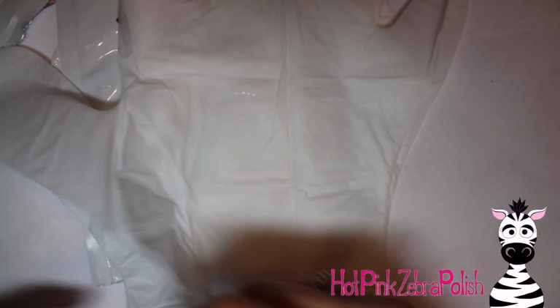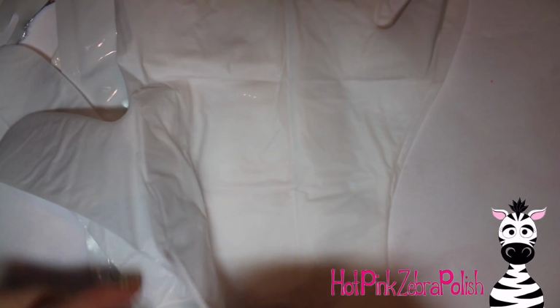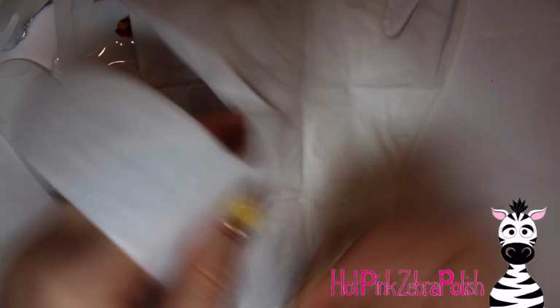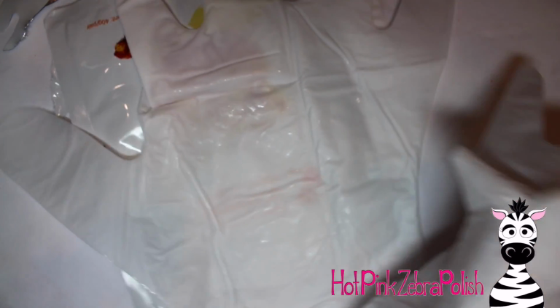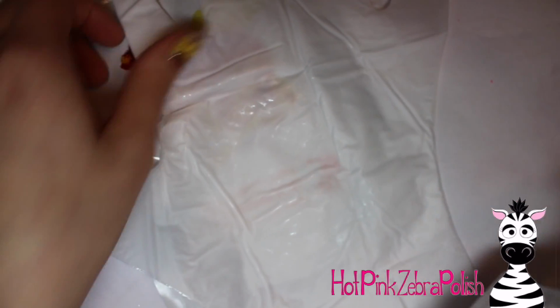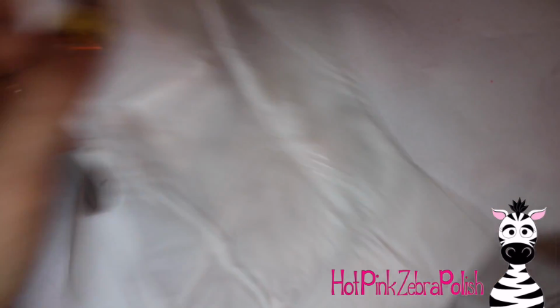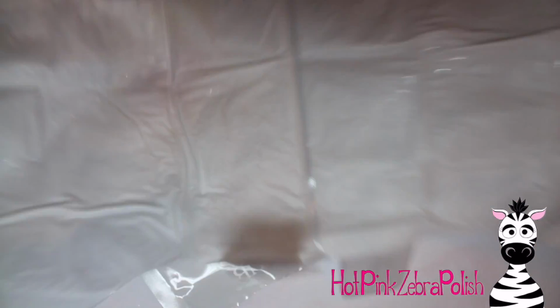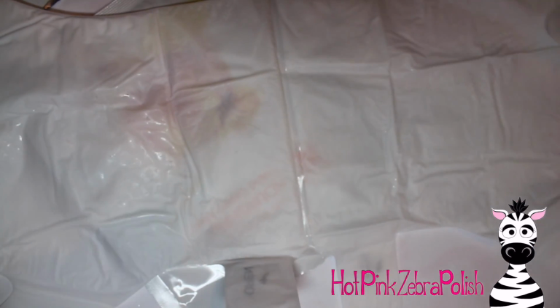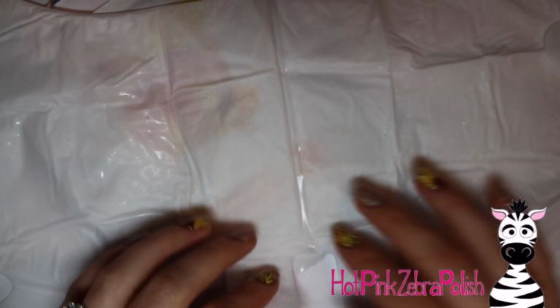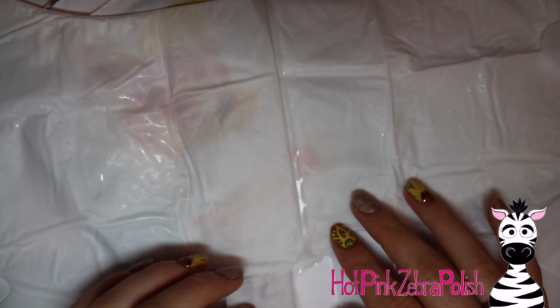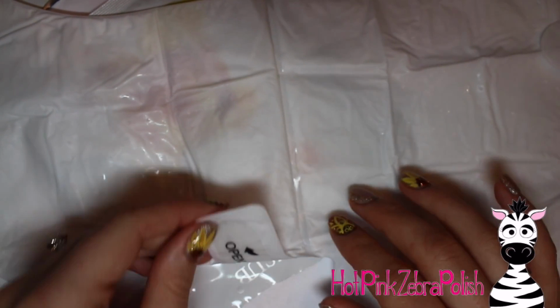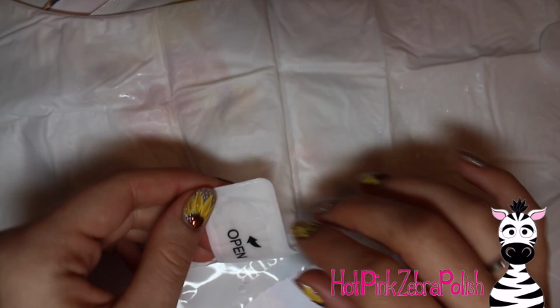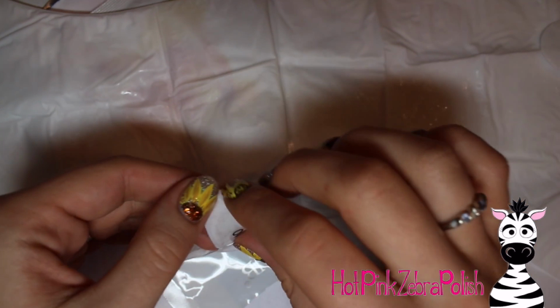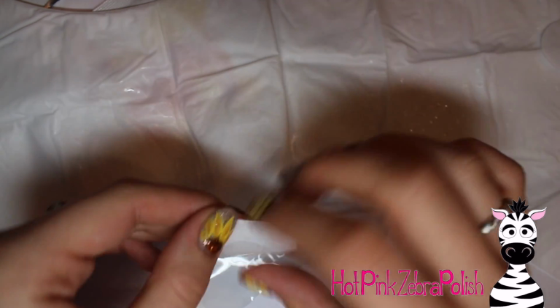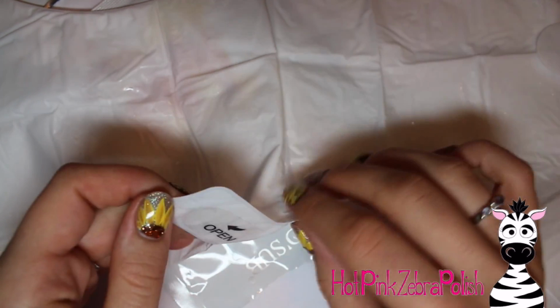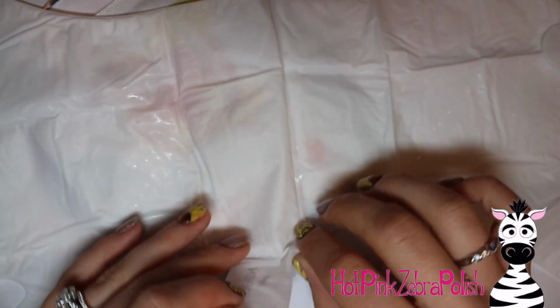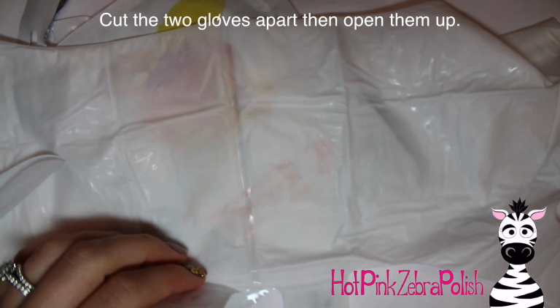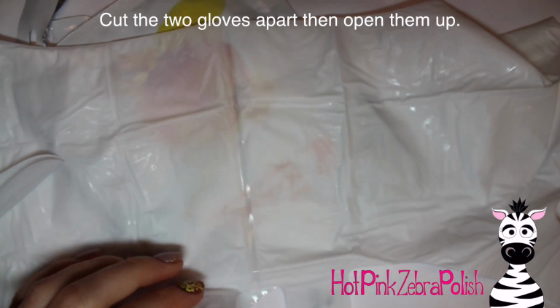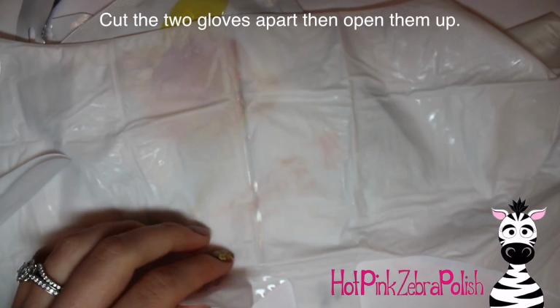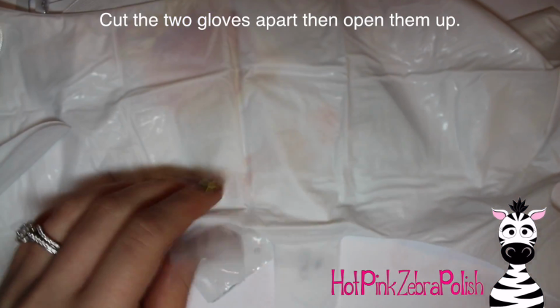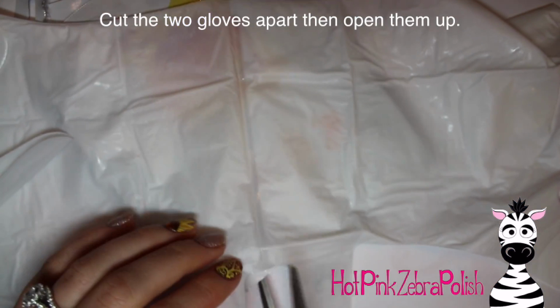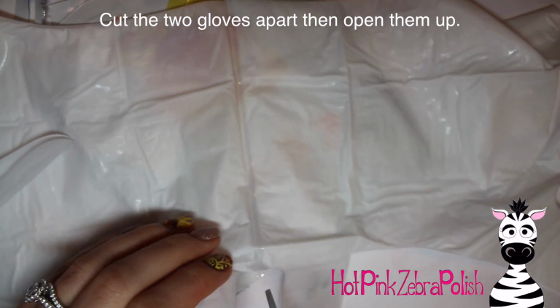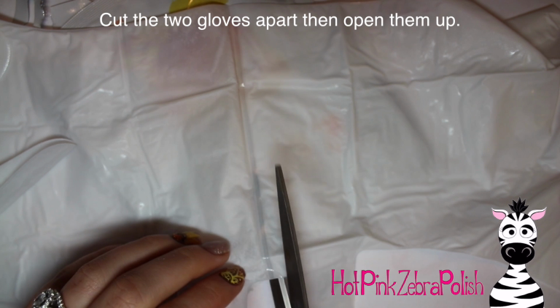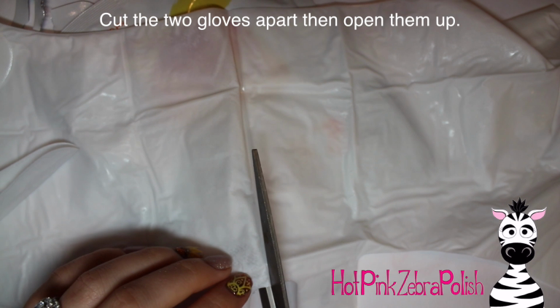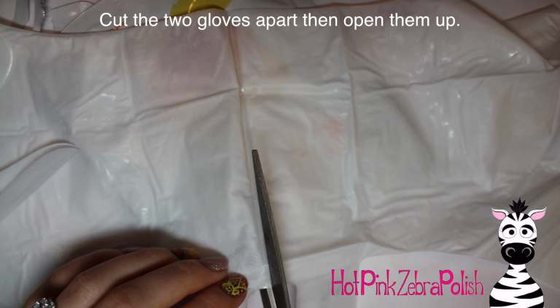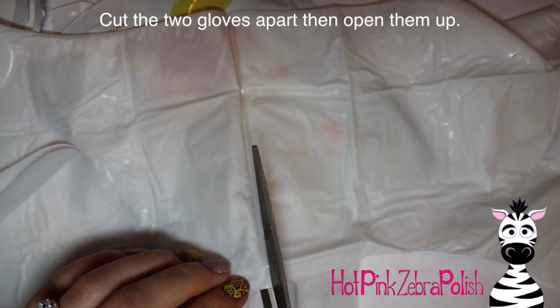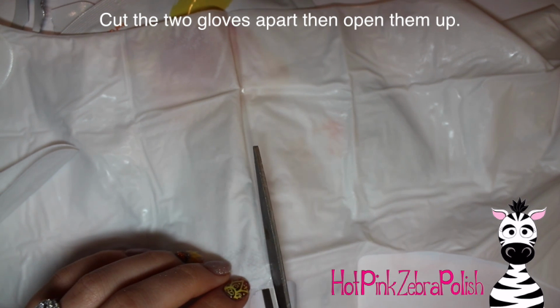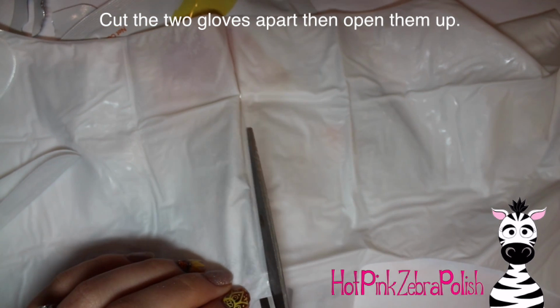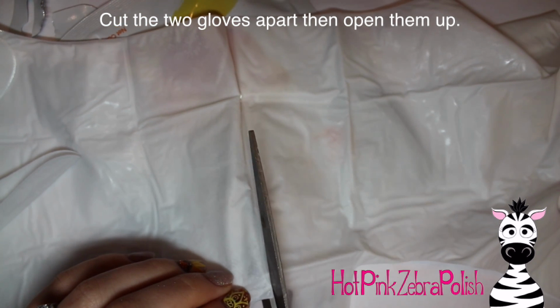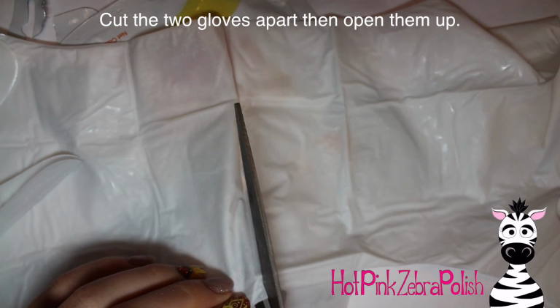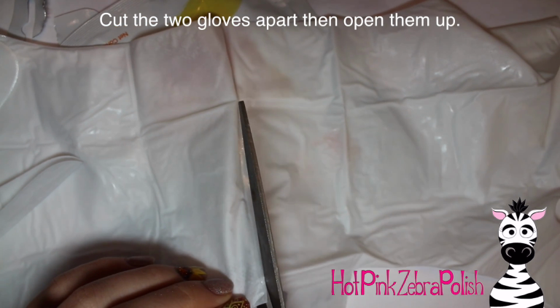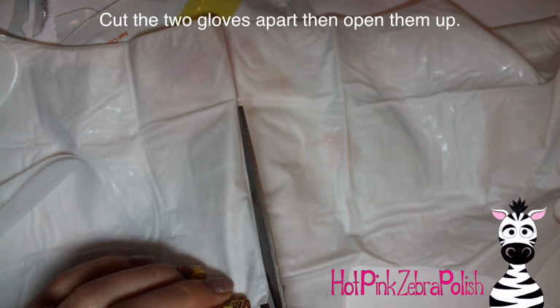Here's the hand mask and here's how it works. It's just these two gloves basically, and they're sealed together so that the cream doesn't get dried out or anything. You start just by cutting them apart.